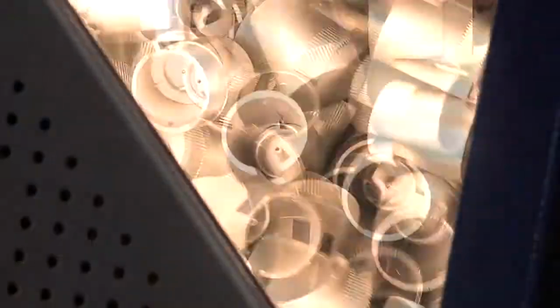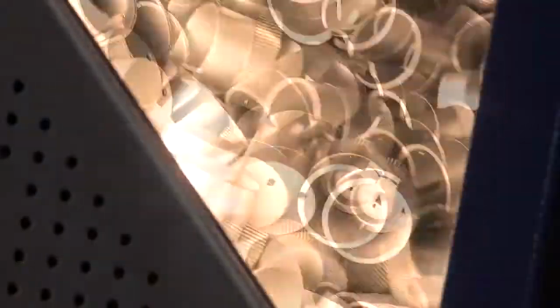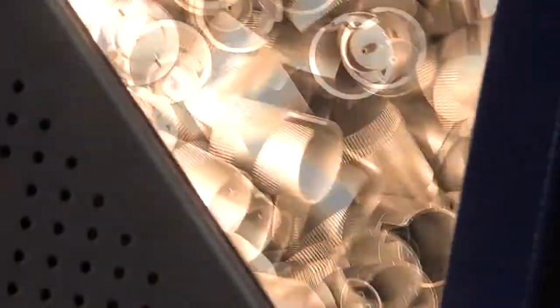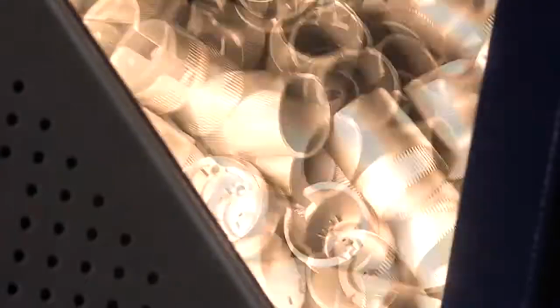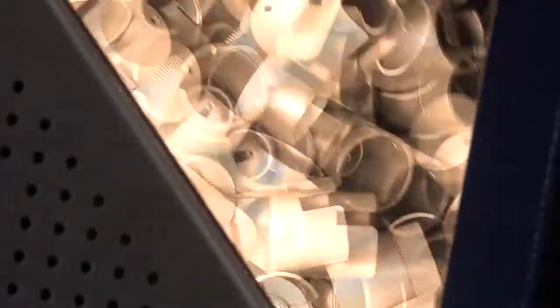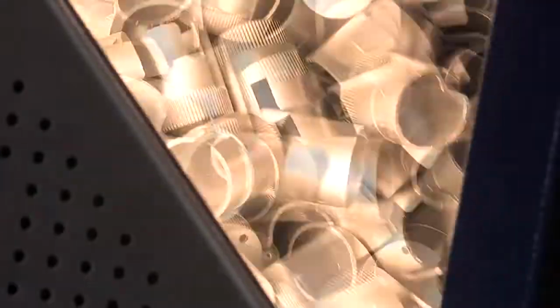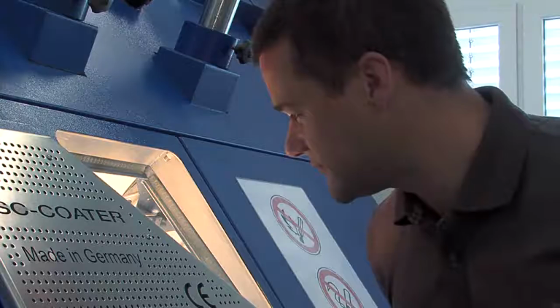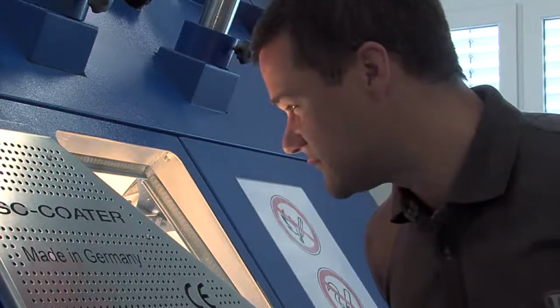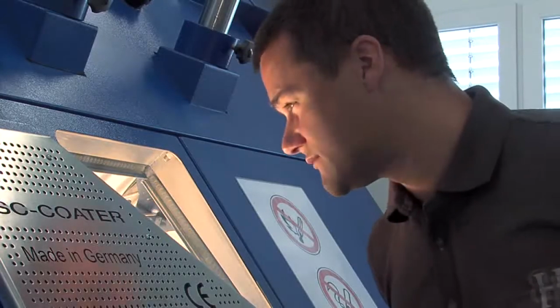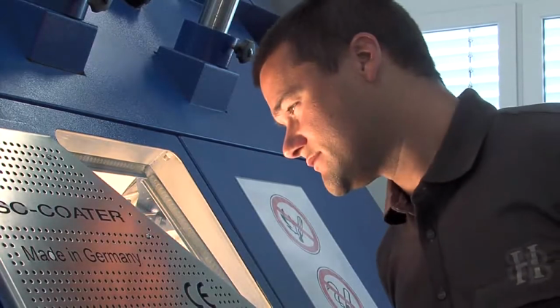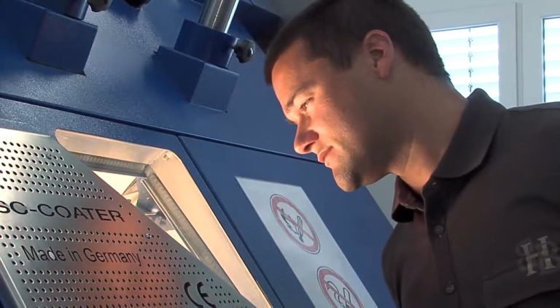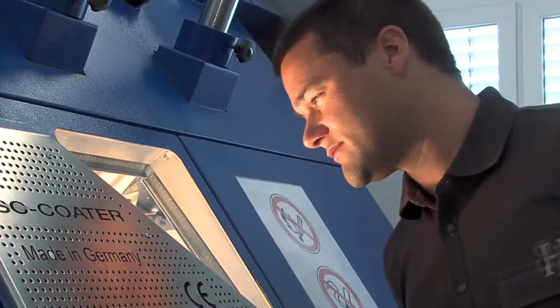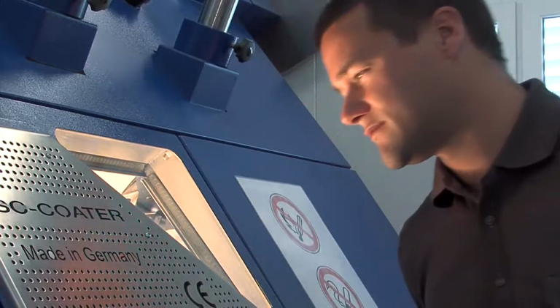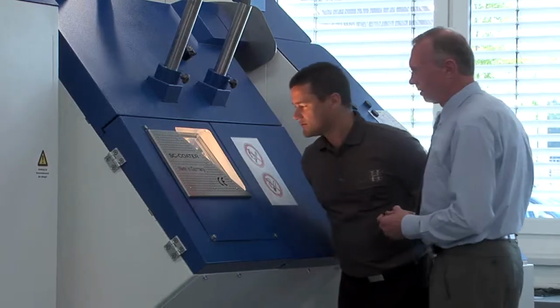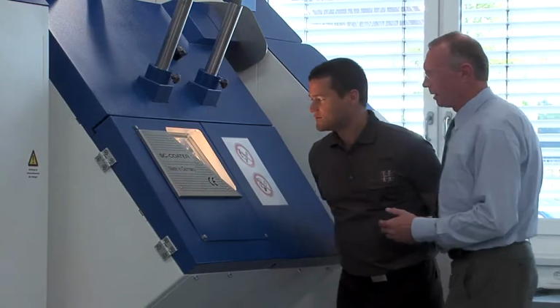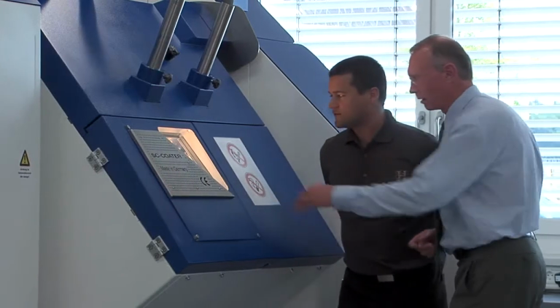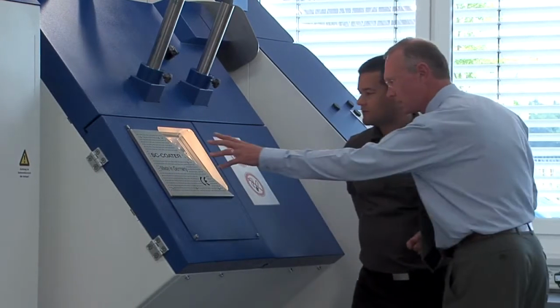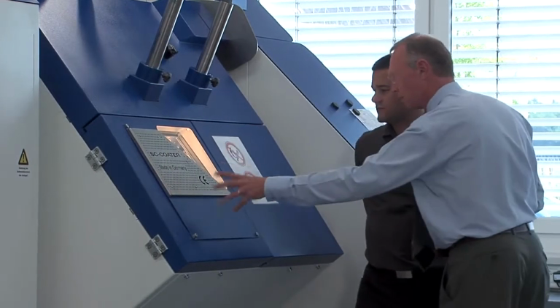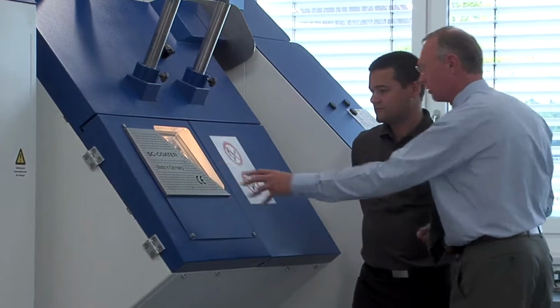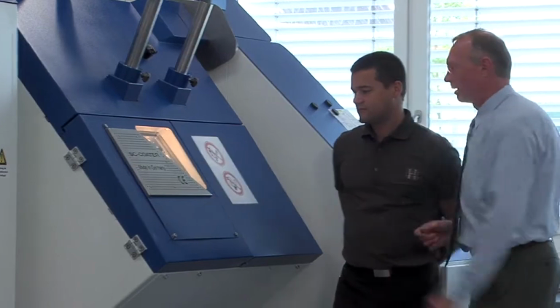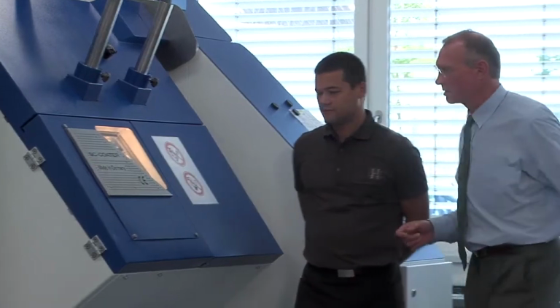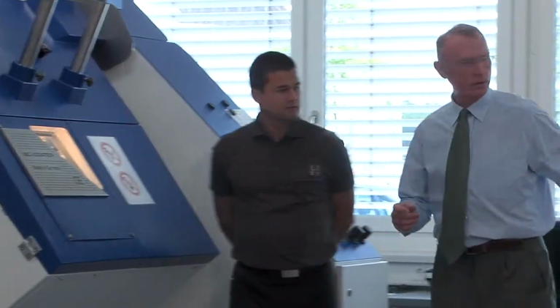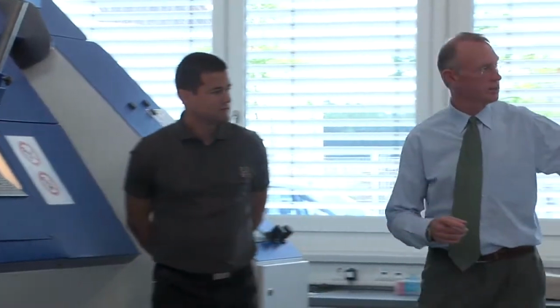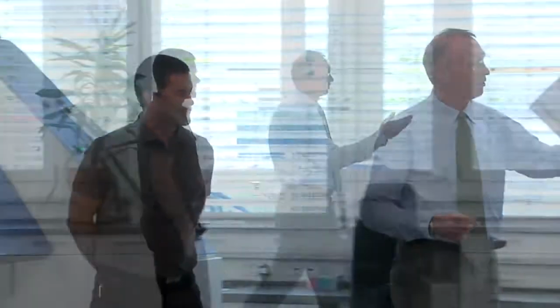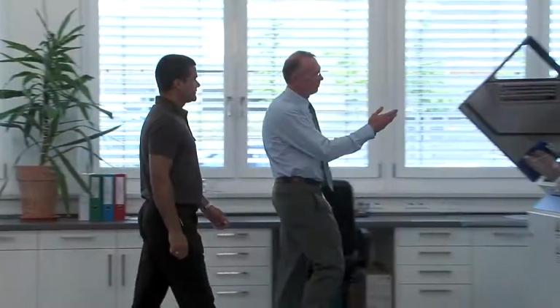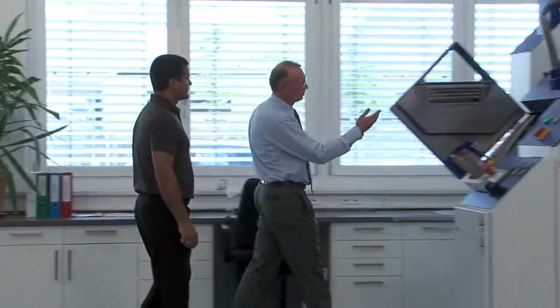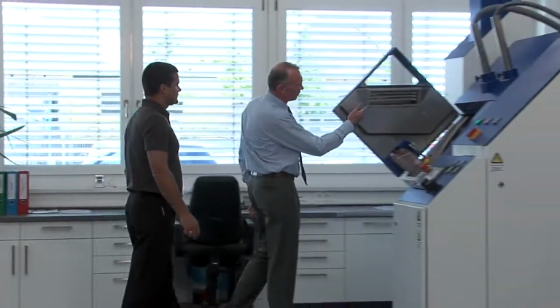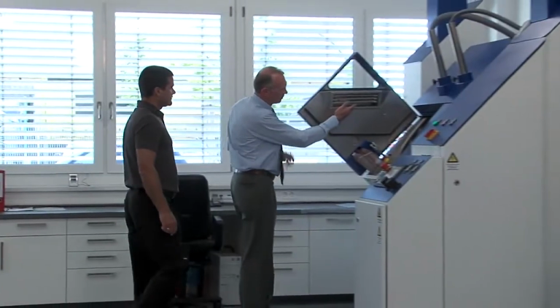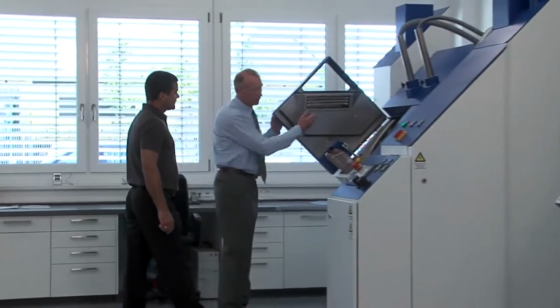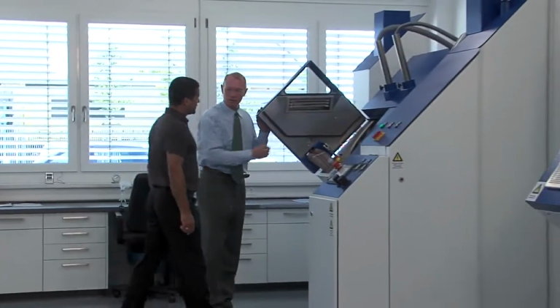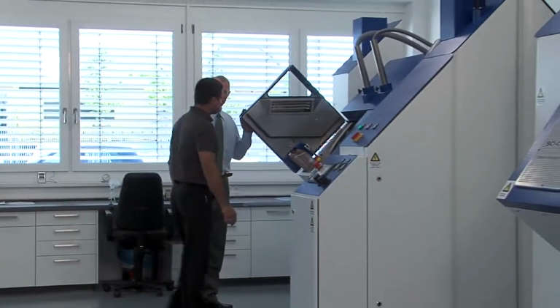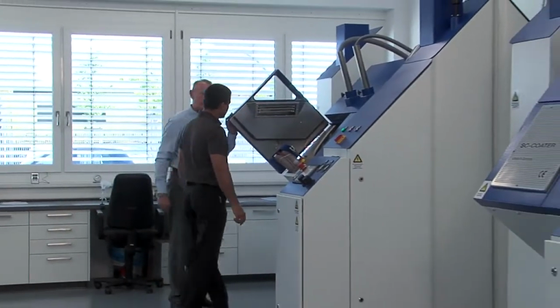The SC Coater, a computer-controlled drum coating machine developed in-house, enables you to coat mass-produced small parts economically using the spraying method.